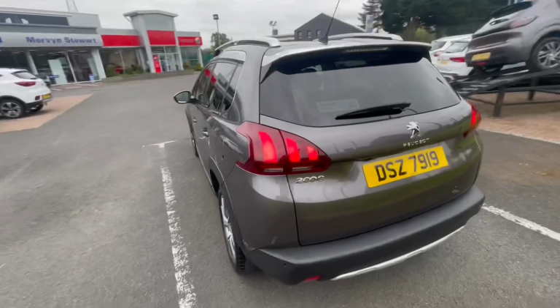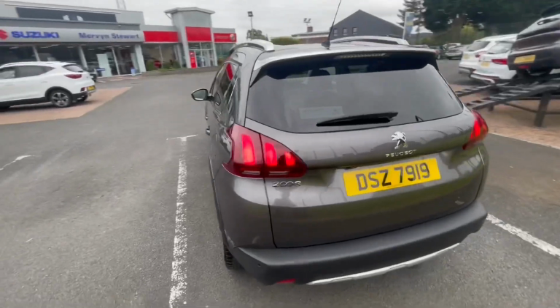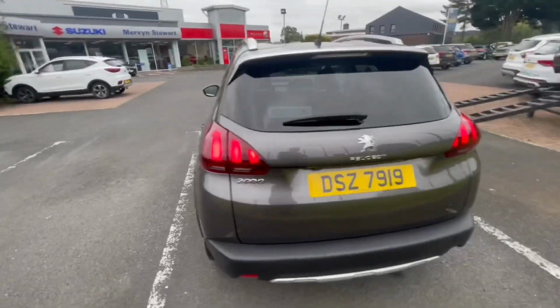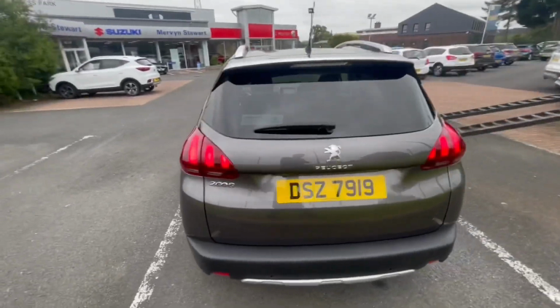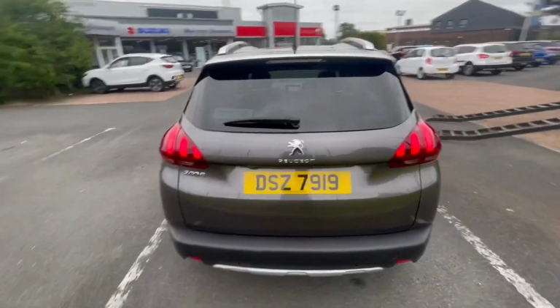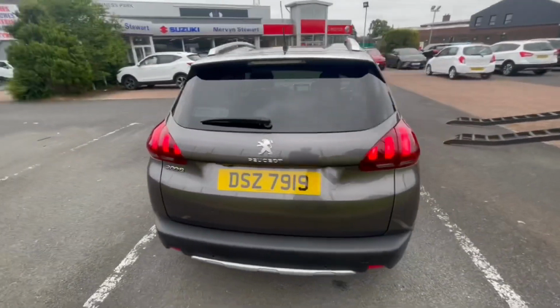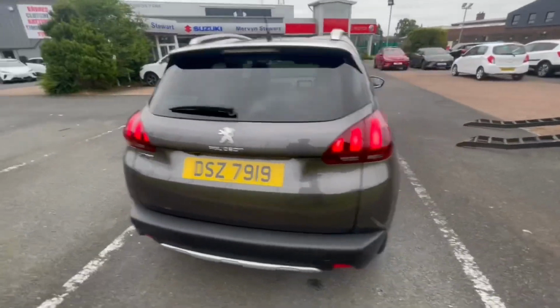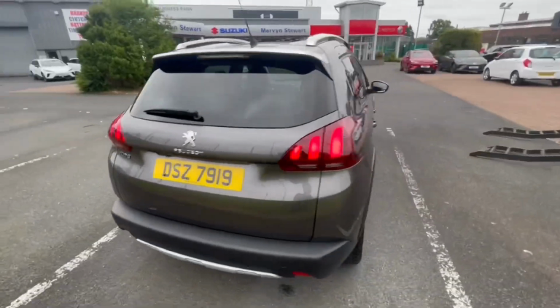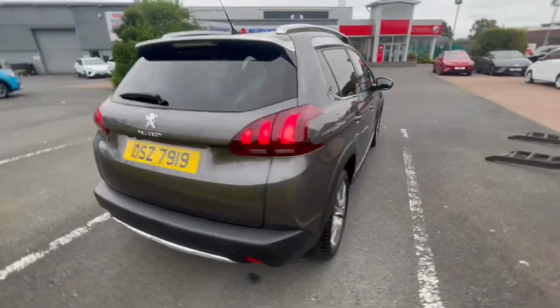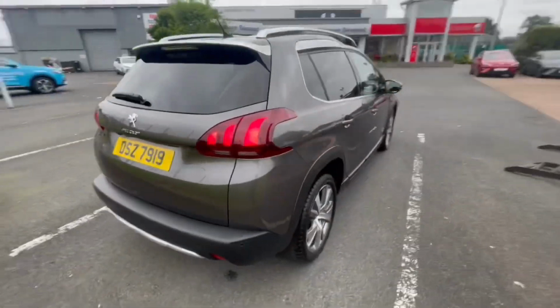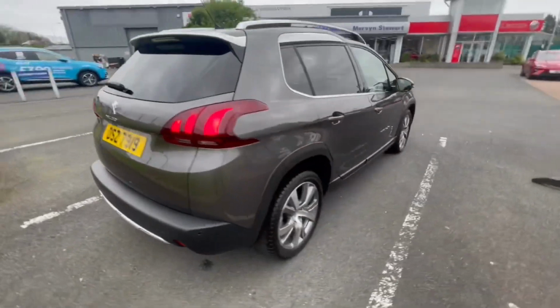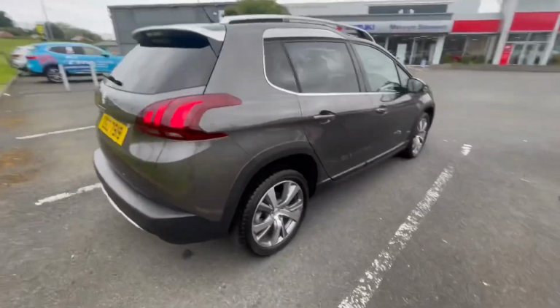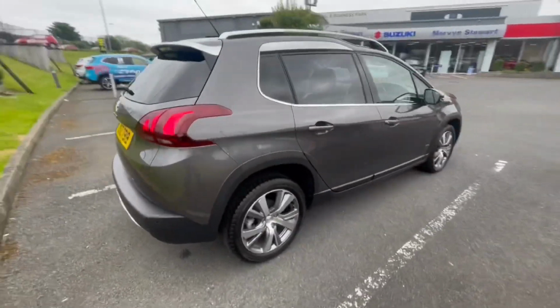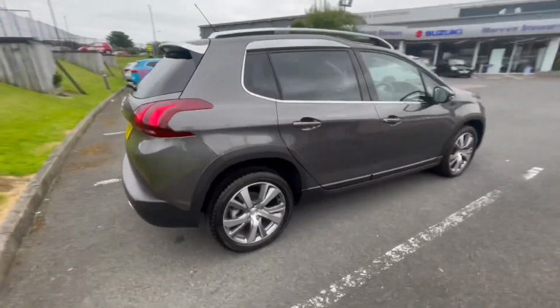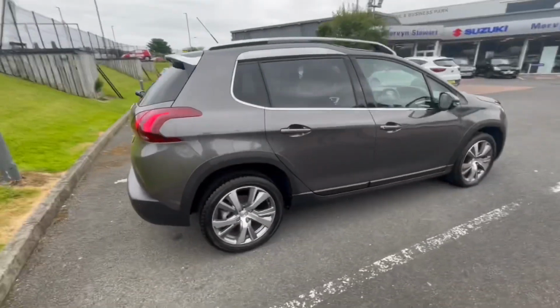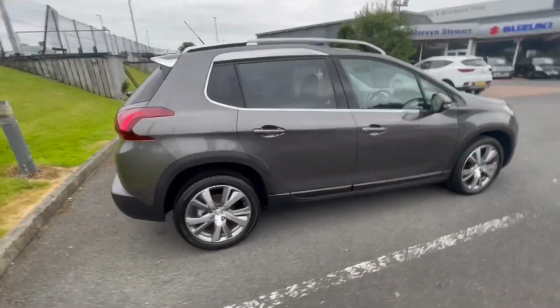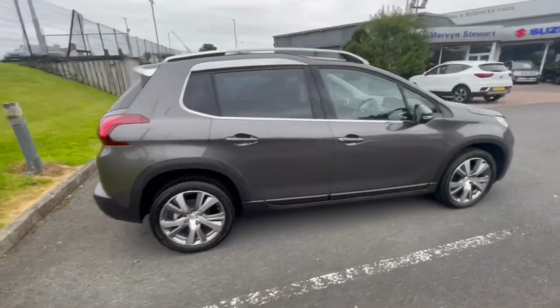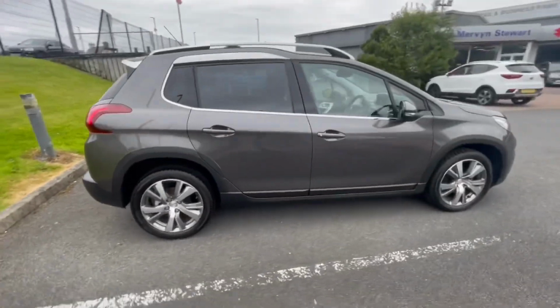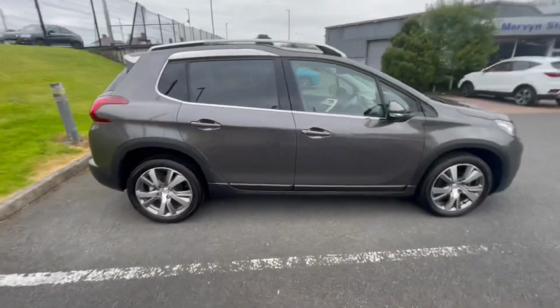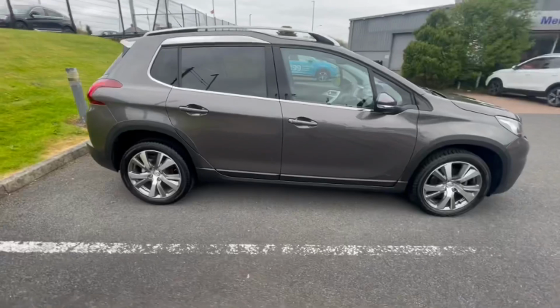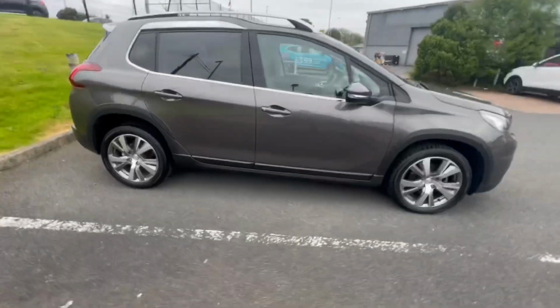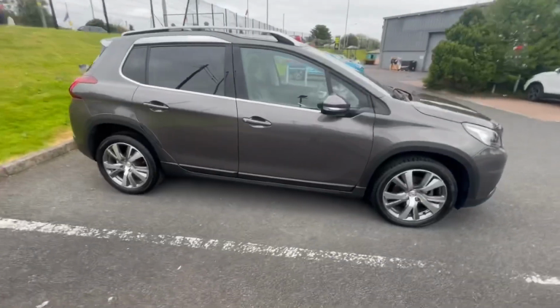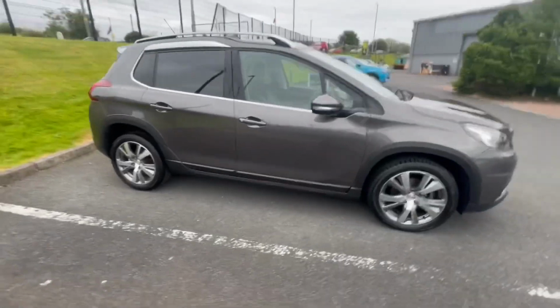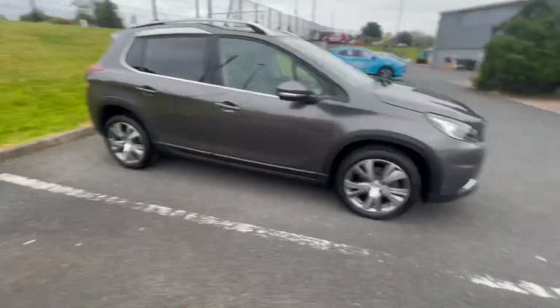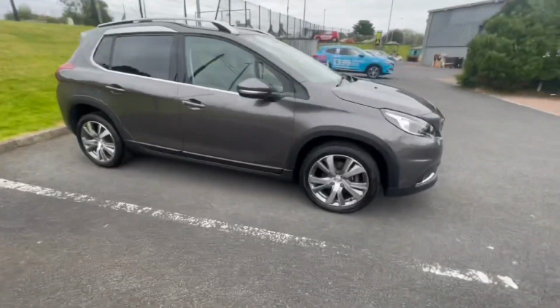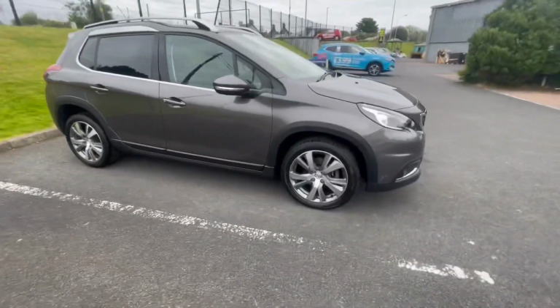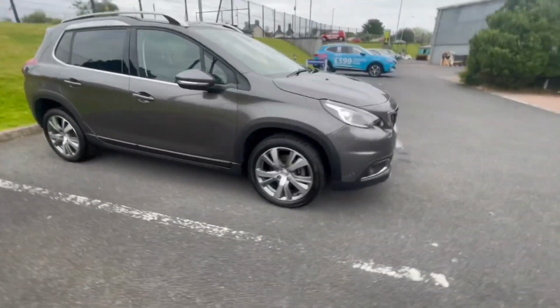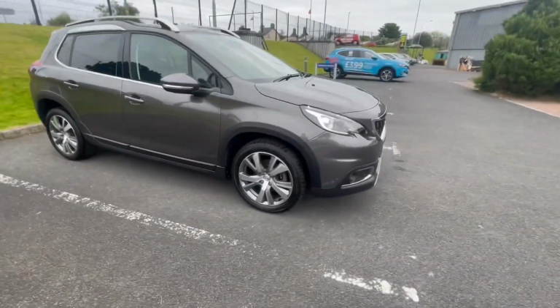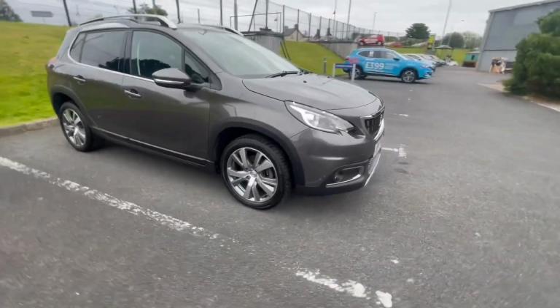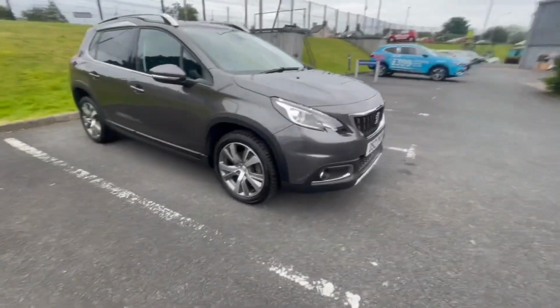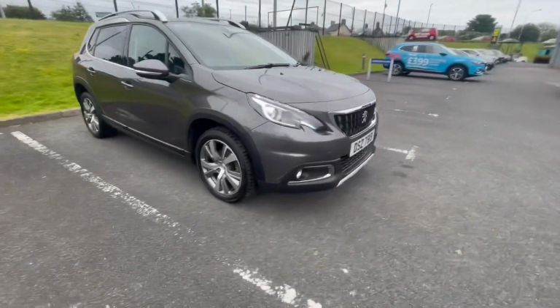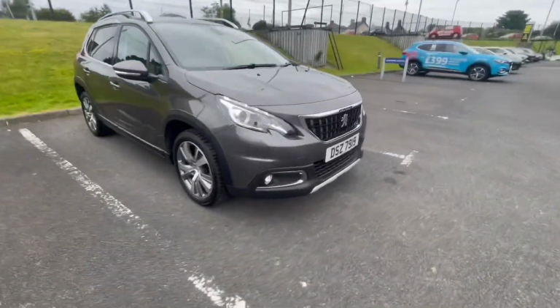It comes standard with a sunroof, a nice half leather suede interior, automatic headlights, and LED headlights making you much more safe and visible on the road.